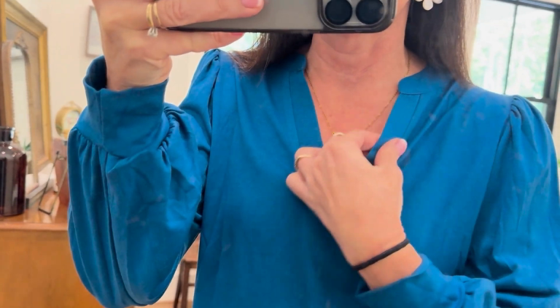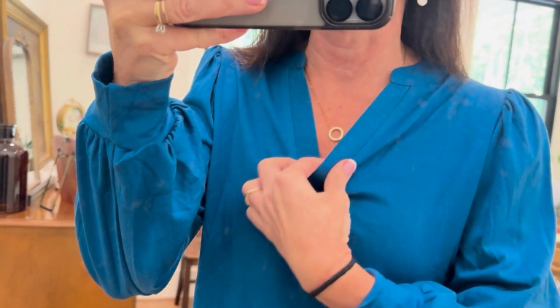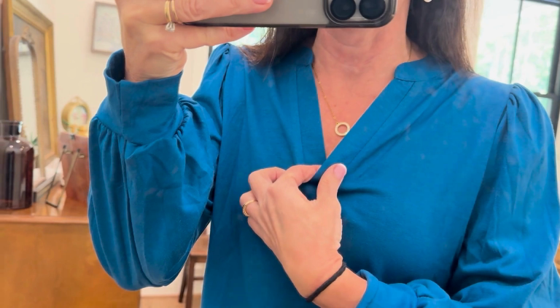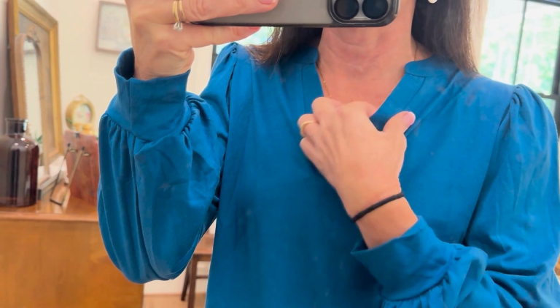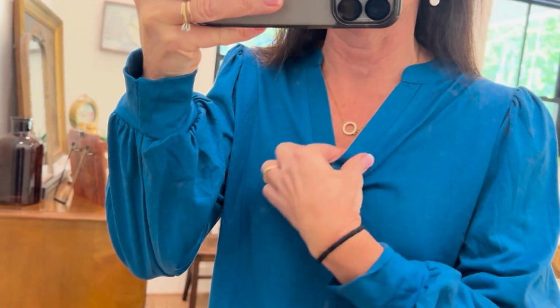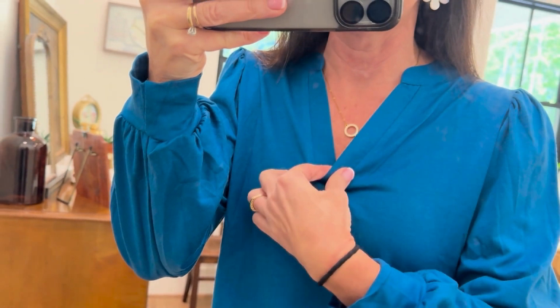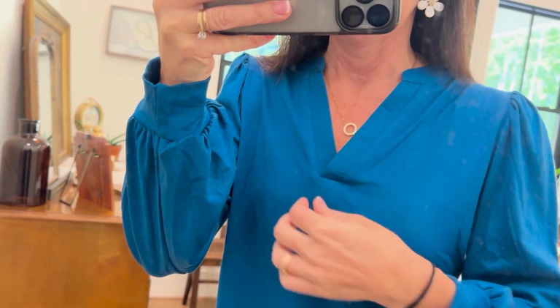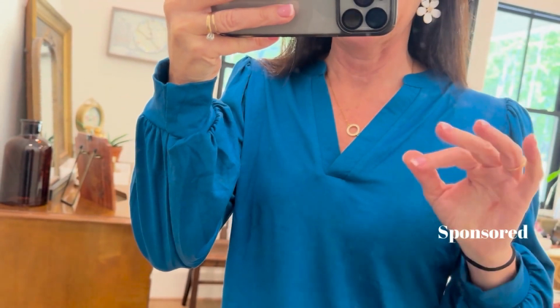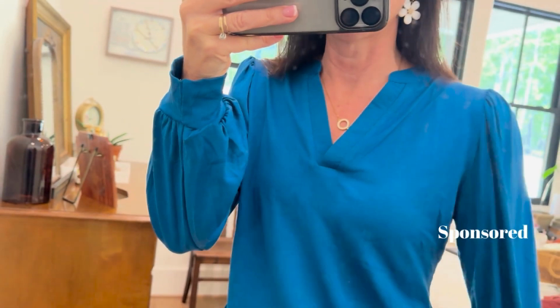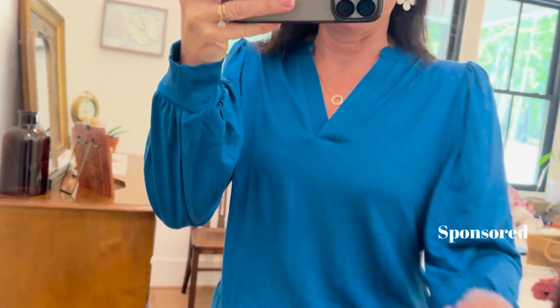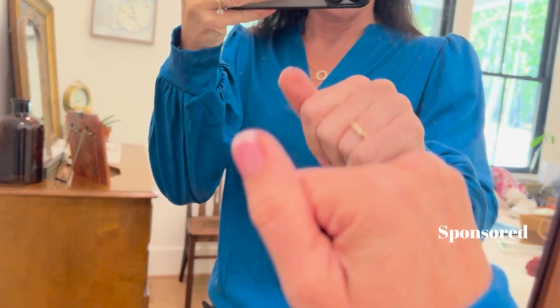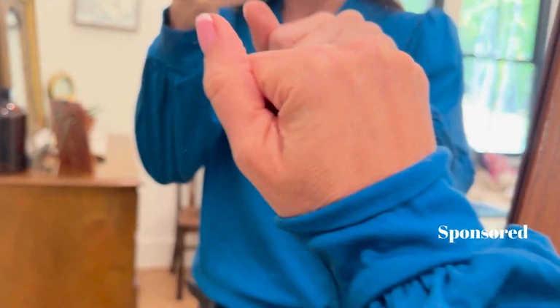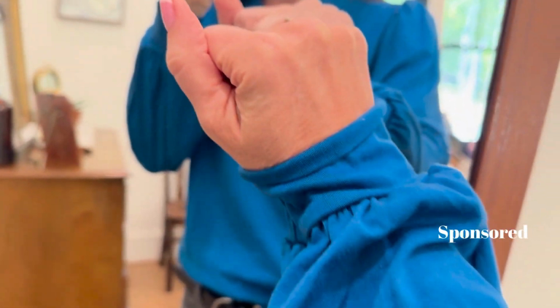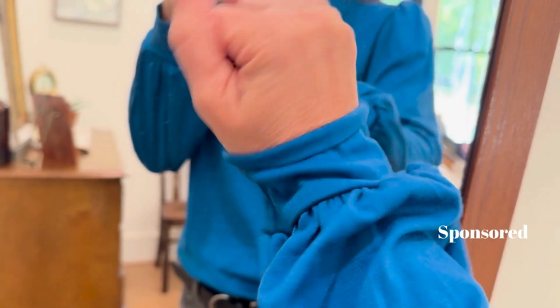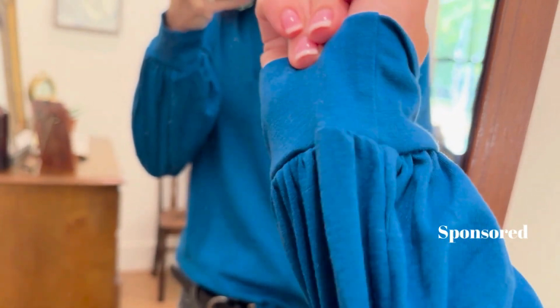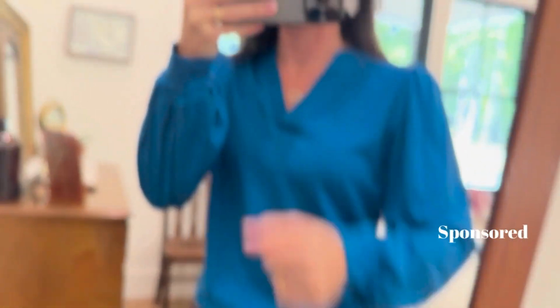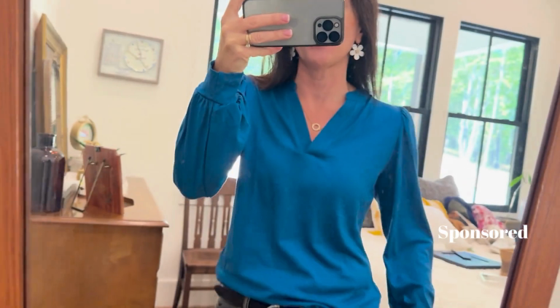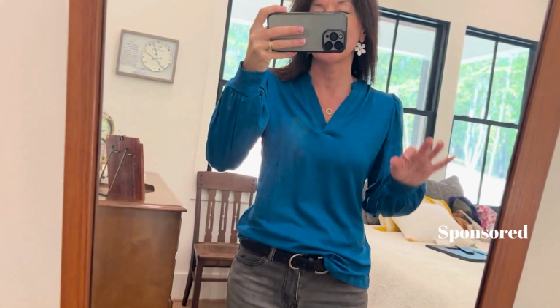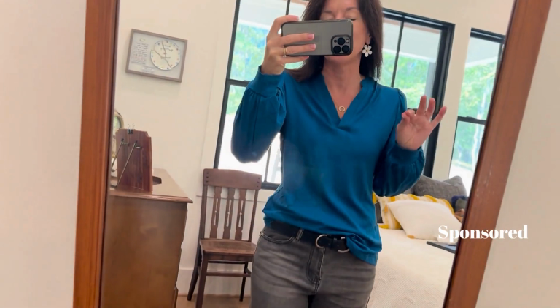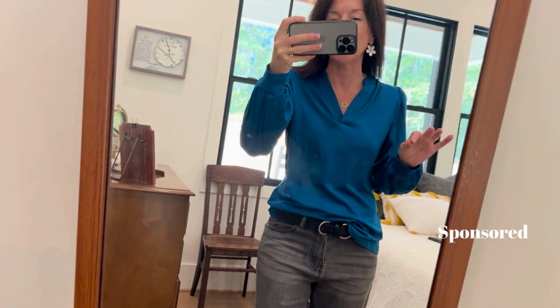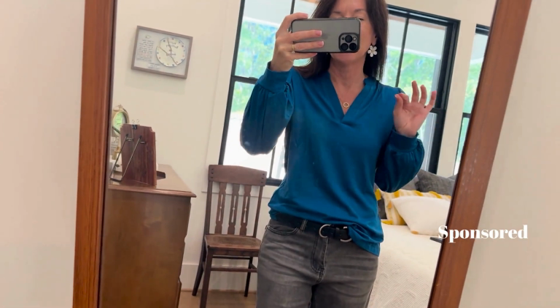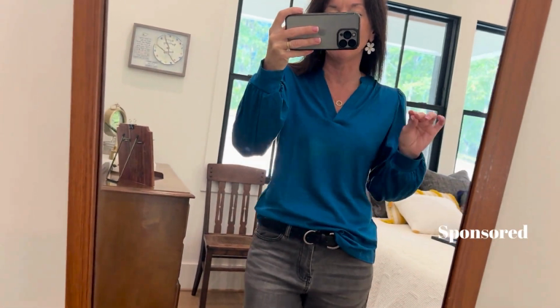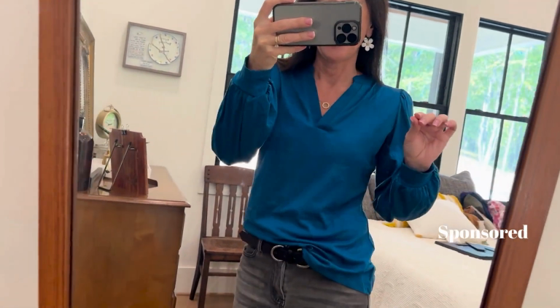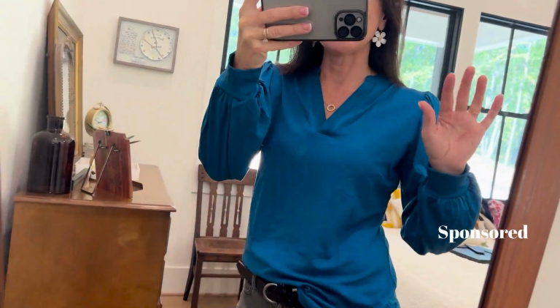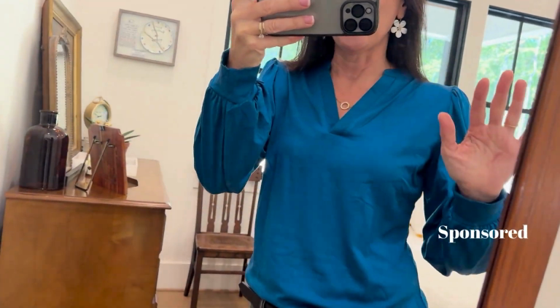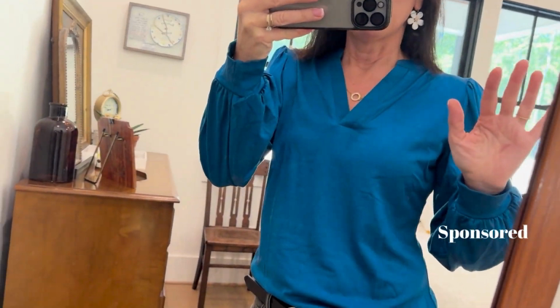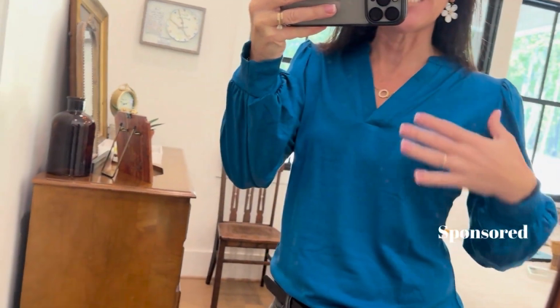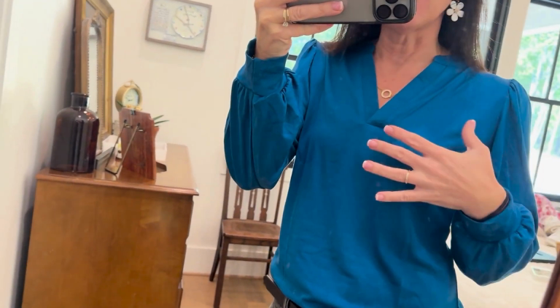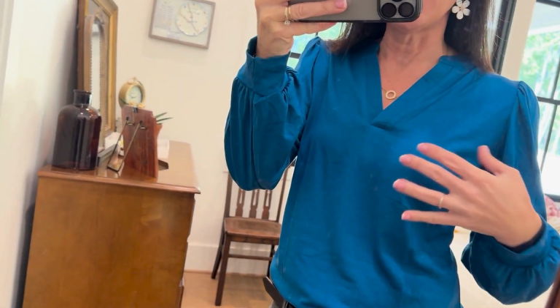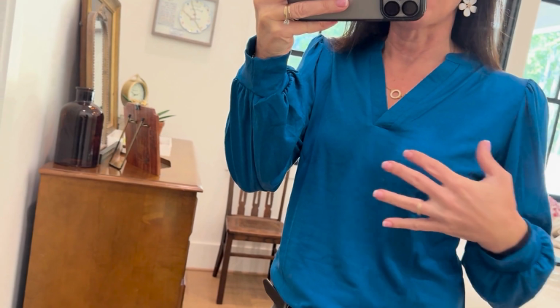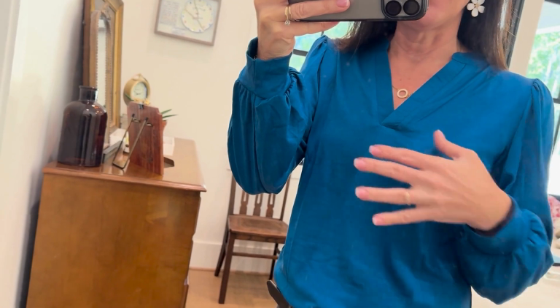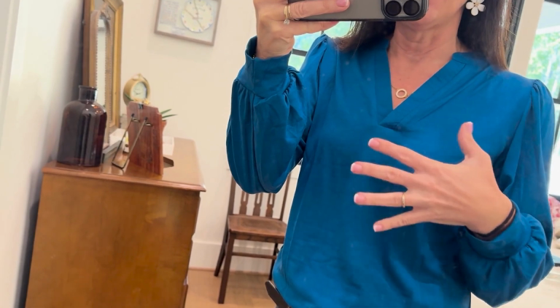I absolutely love that v-neck seam, and this little puff sleeve — this thing is so cute. It's giving a little bit of a bright blue in the camera, but it's really more of an aqua, like a dark fall-color teal.